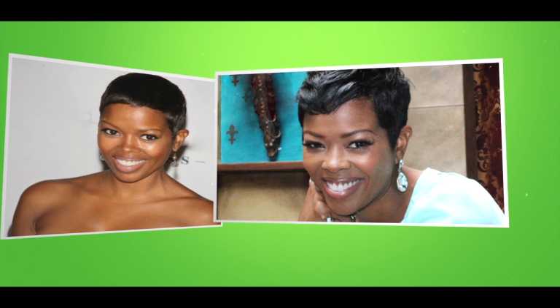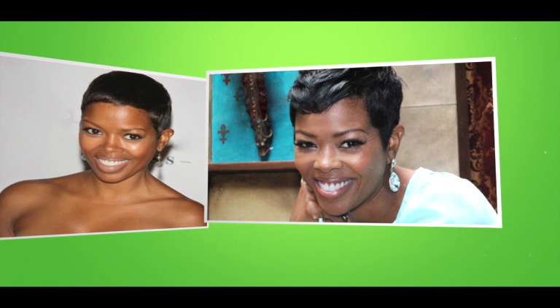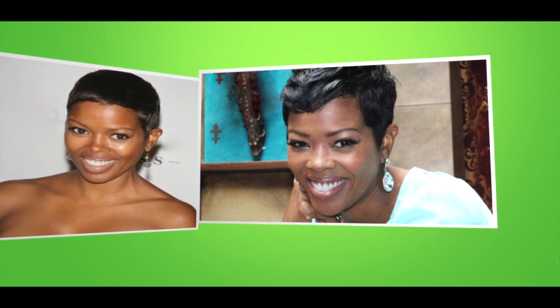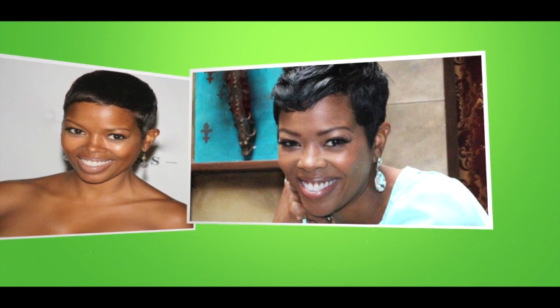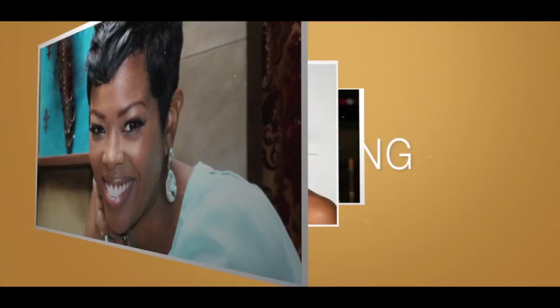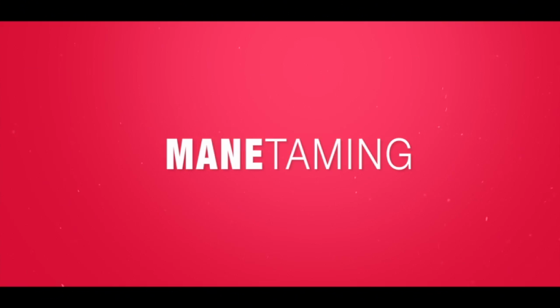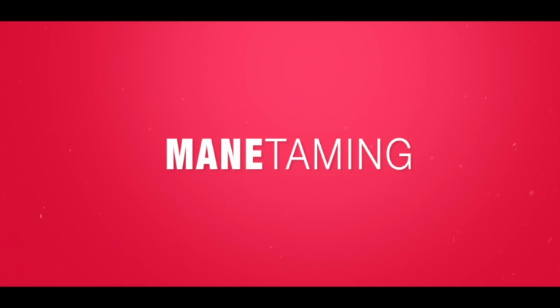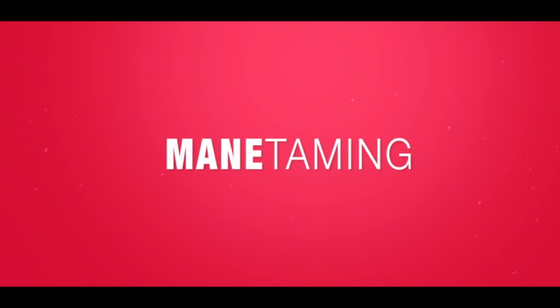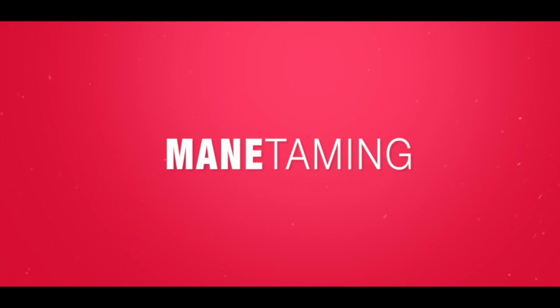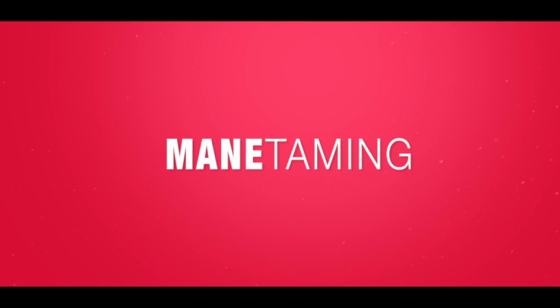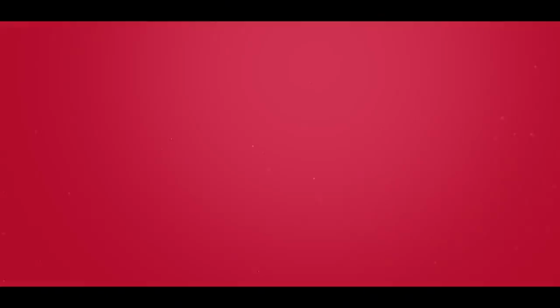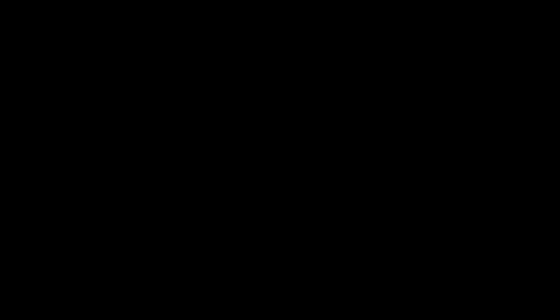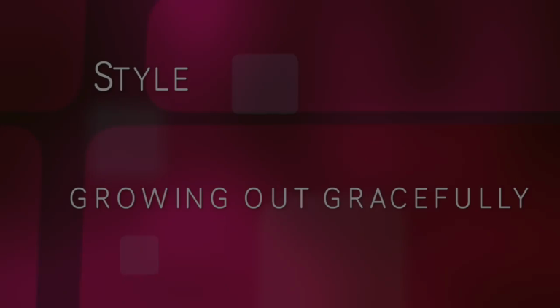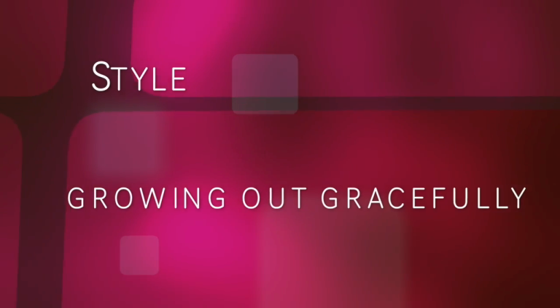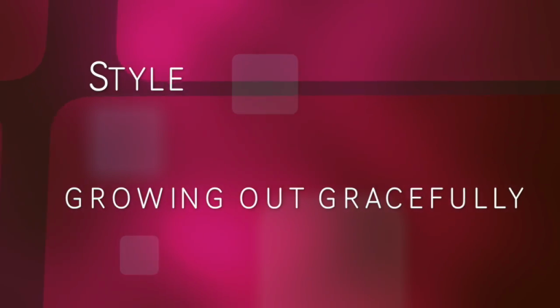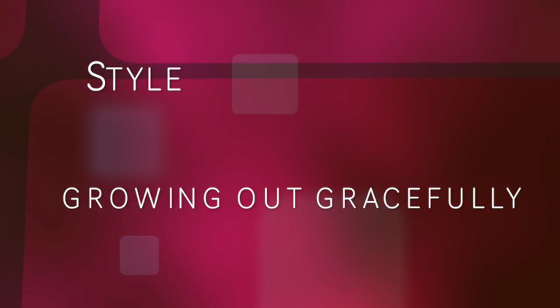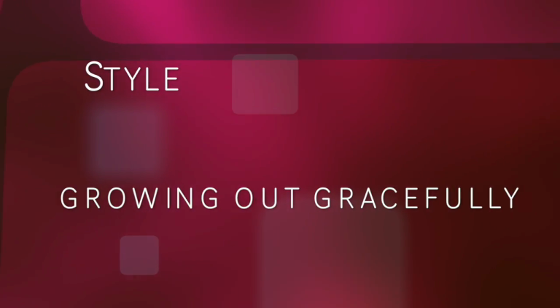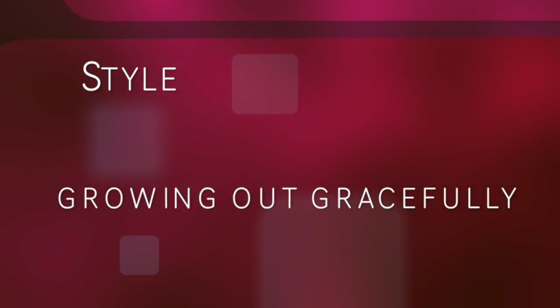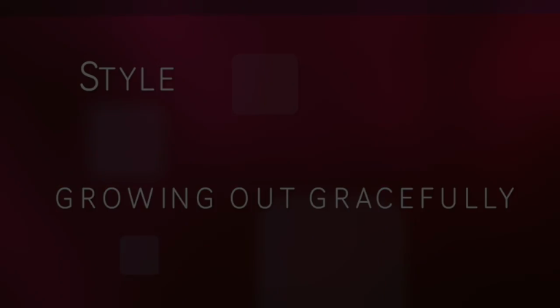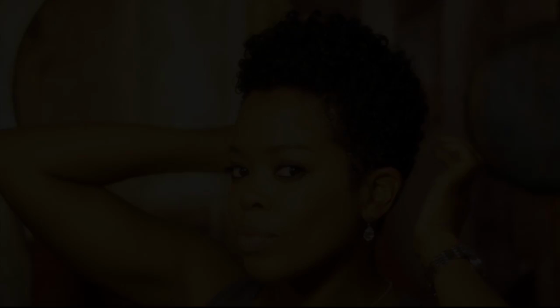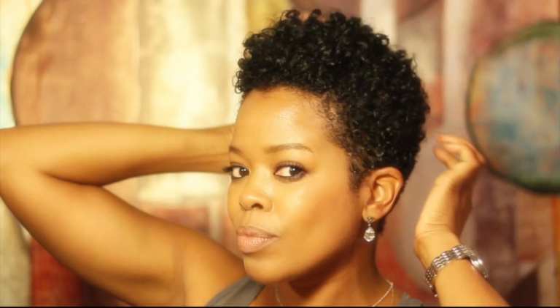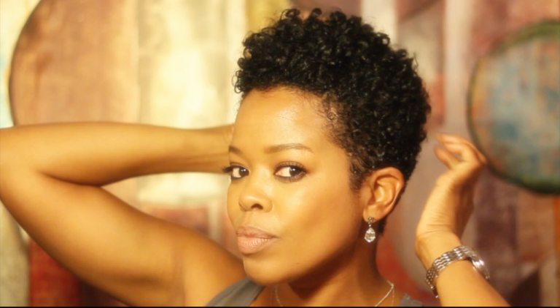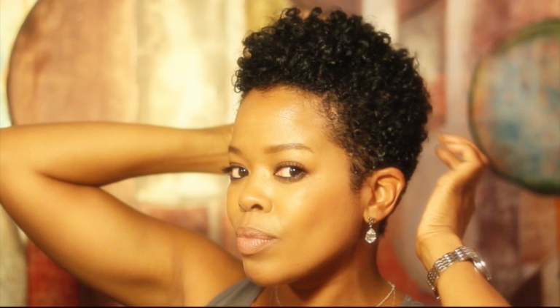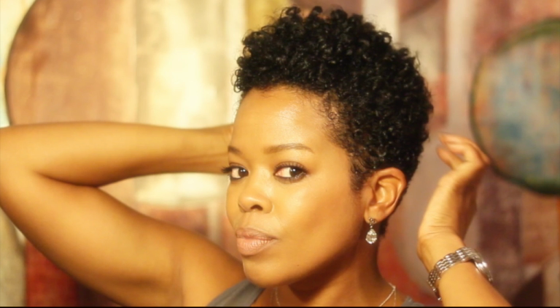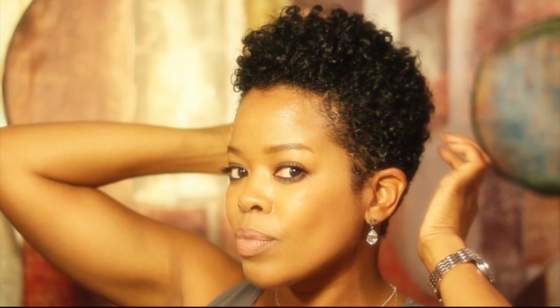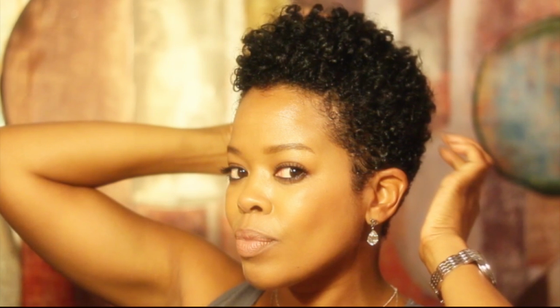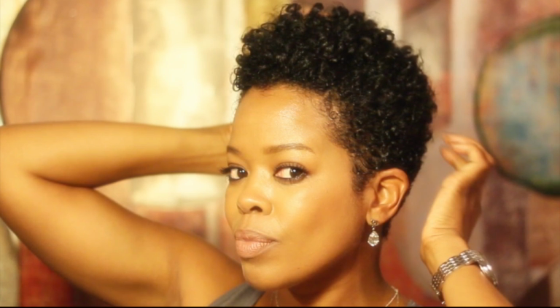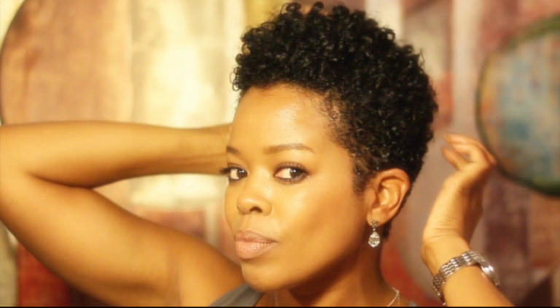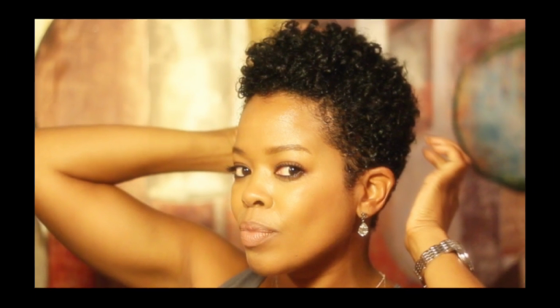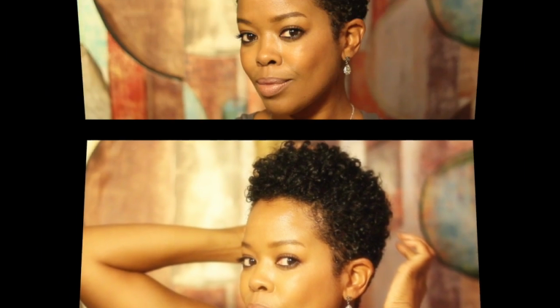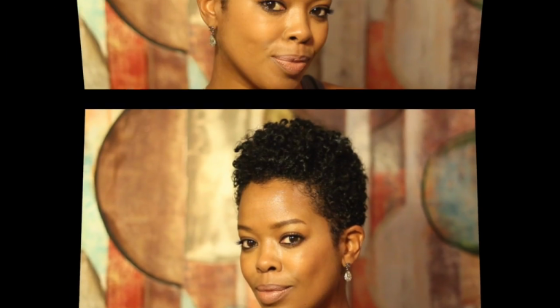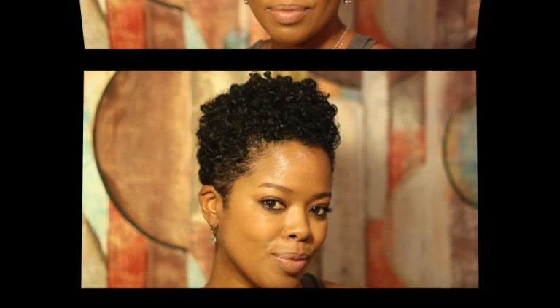I'm Melinda Williams and this is How I Maintain. Here's a fun look you can rock while transitioning or as an alternative to your straight look.